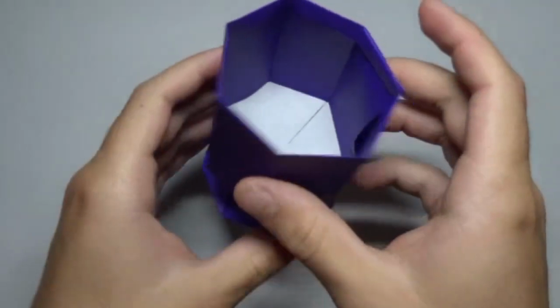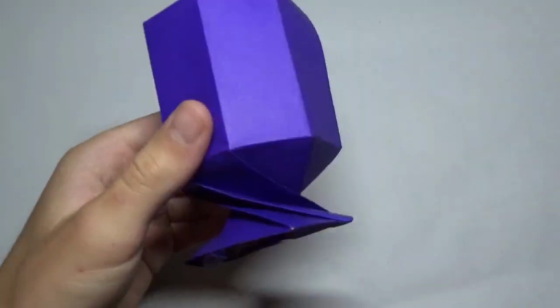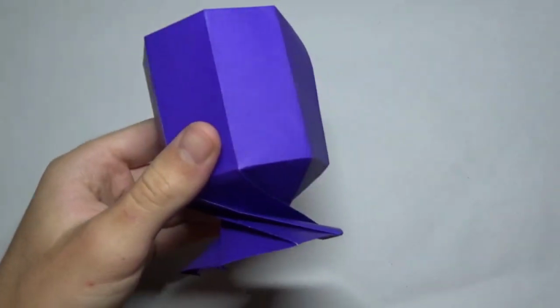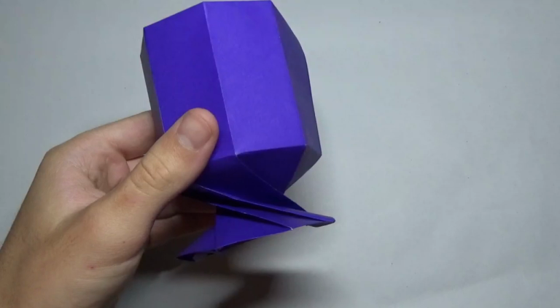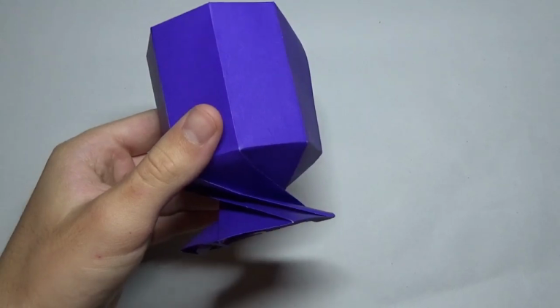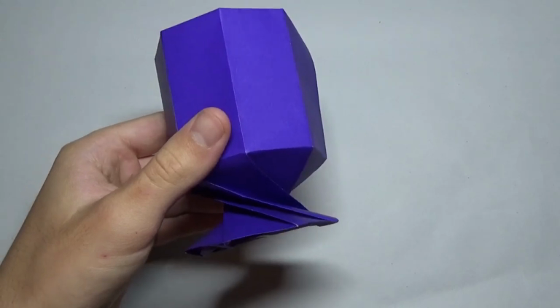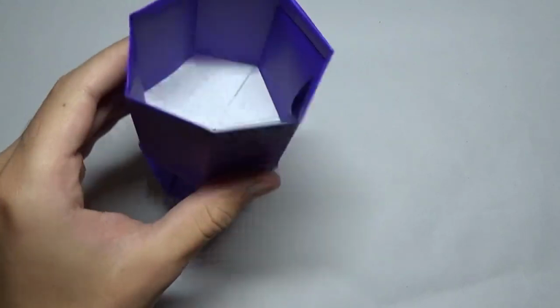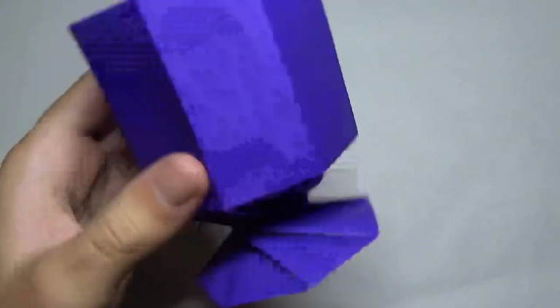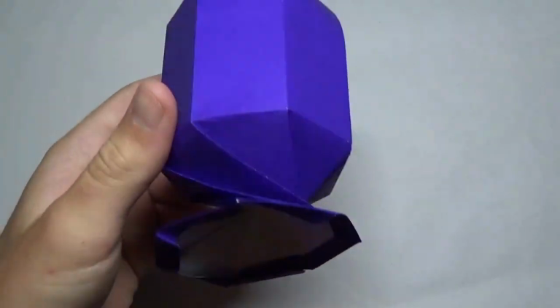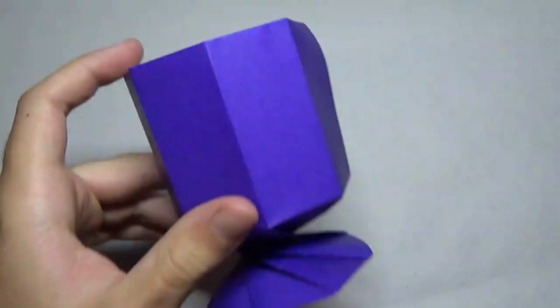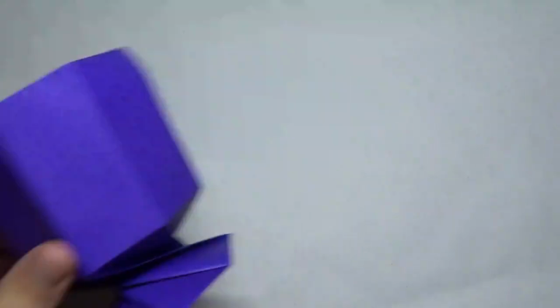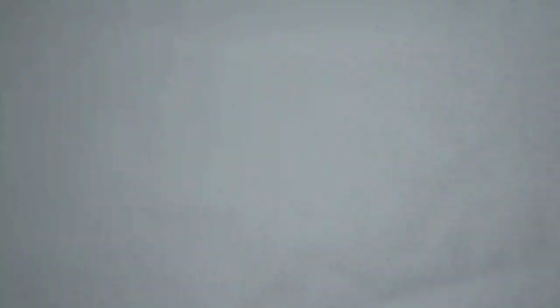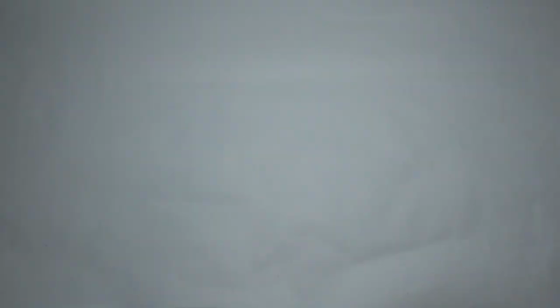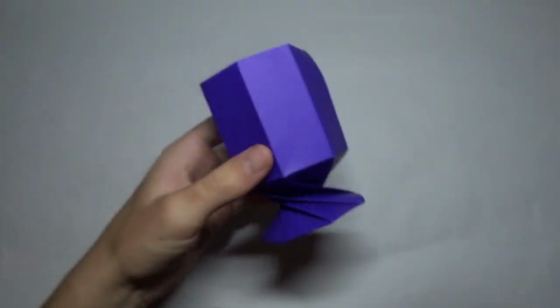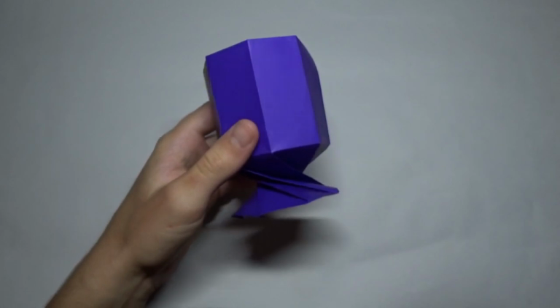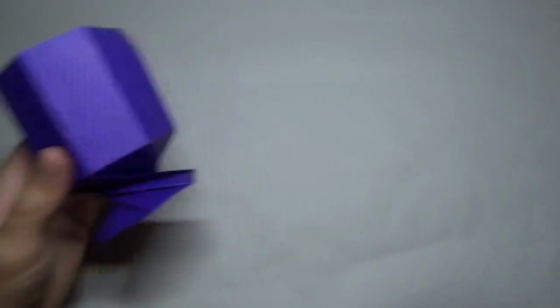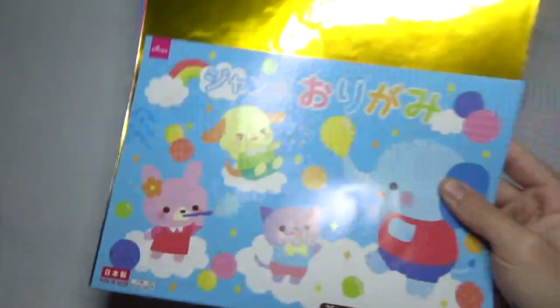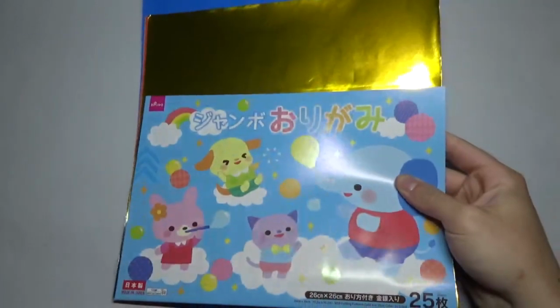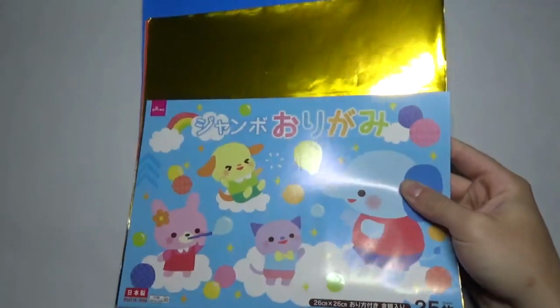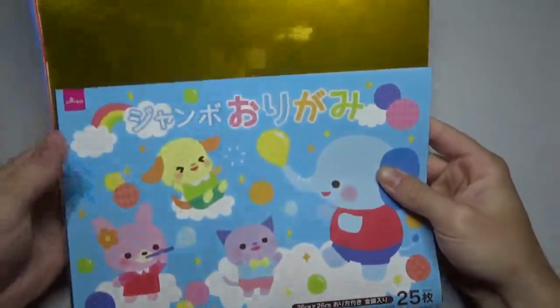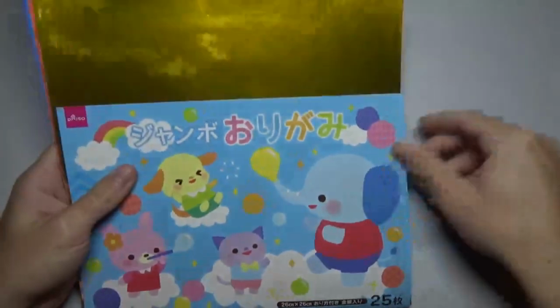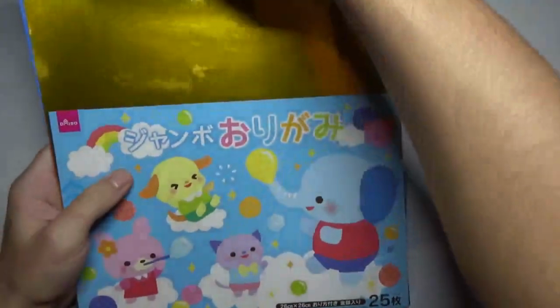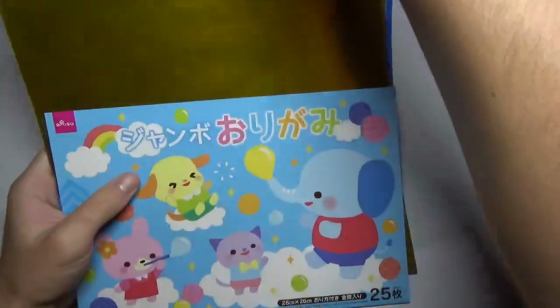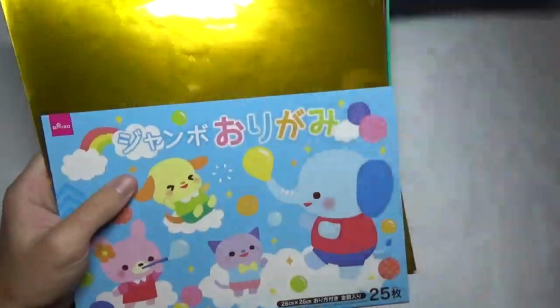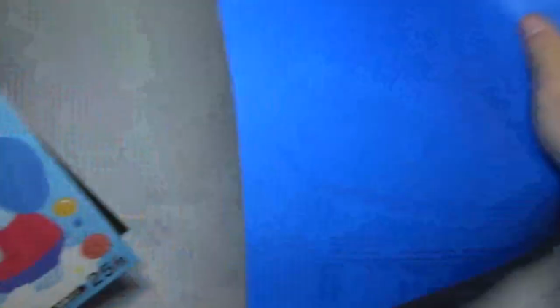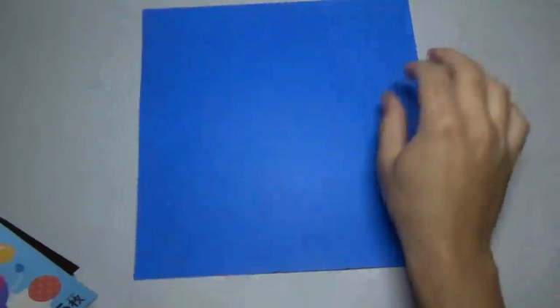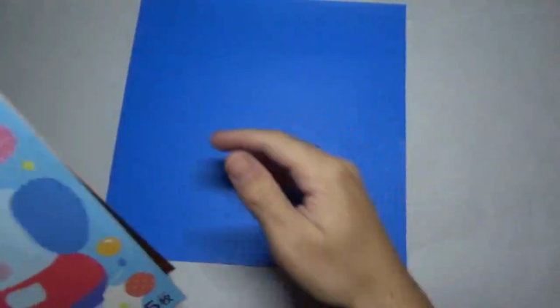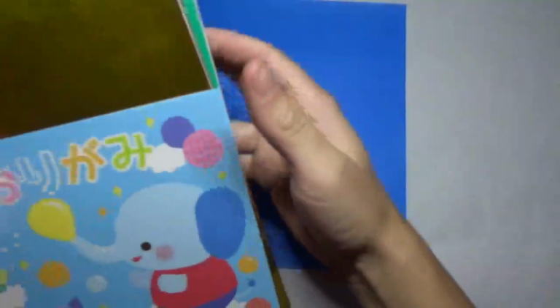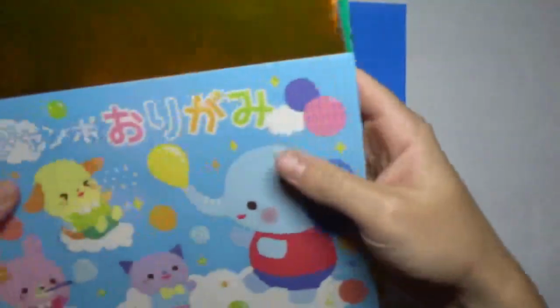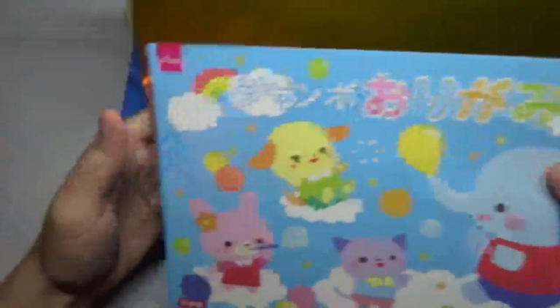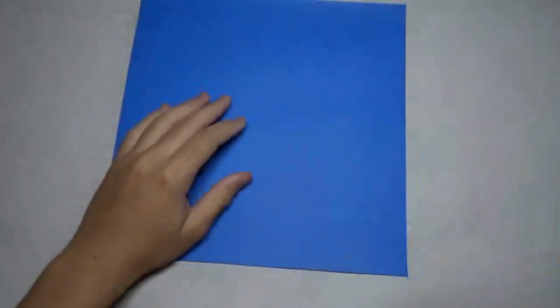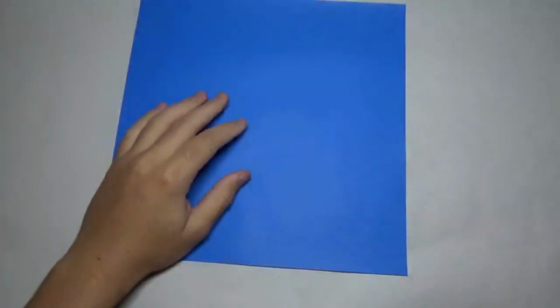Alright, so in this video I'm going to show you how to make this origami wine glass. Ready, set, here goes. For this wine glass I'm going to use a ten inch square of Kami, but you can use a six inch square of Kami or you can use a sheet of printer paper cut square.